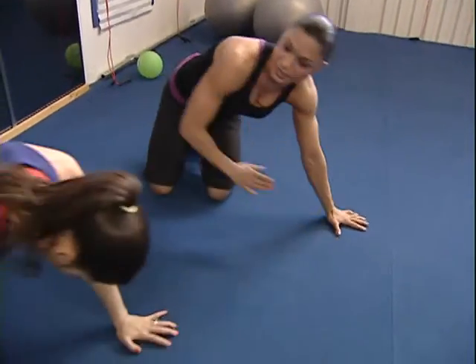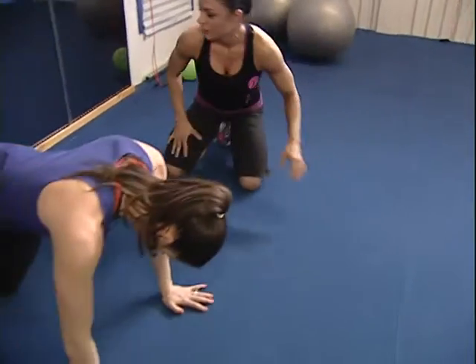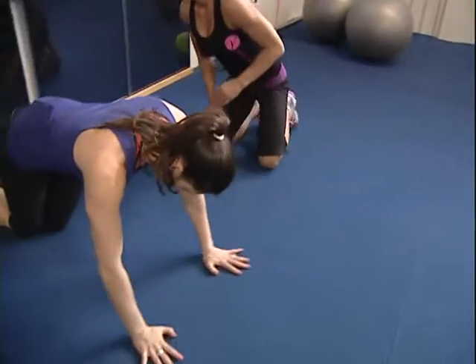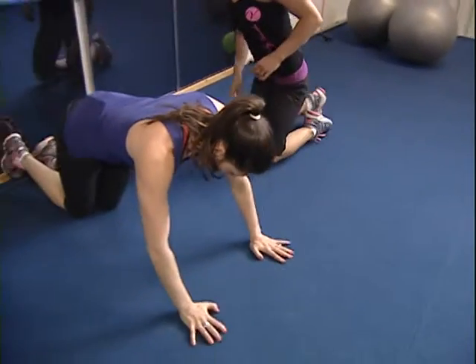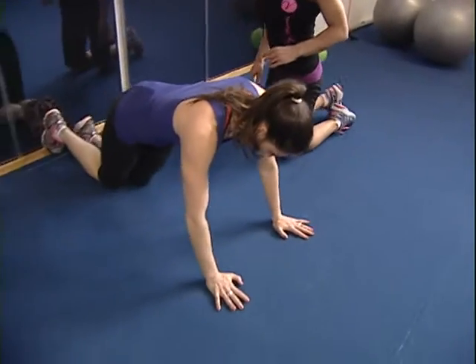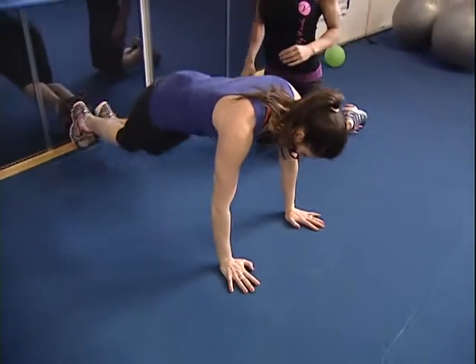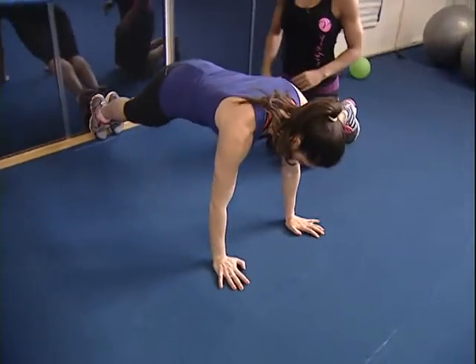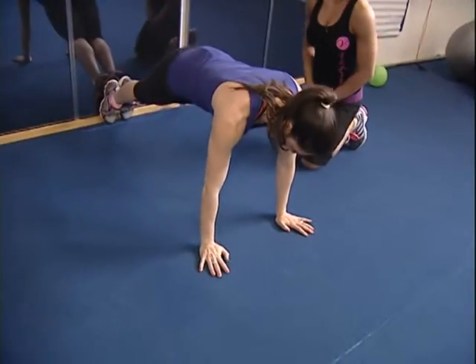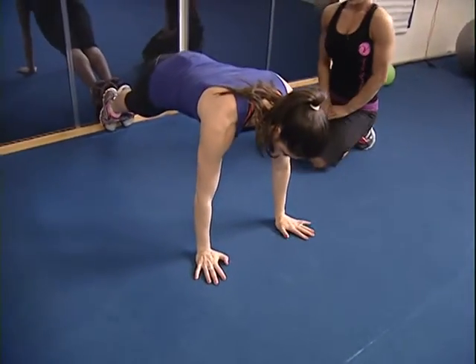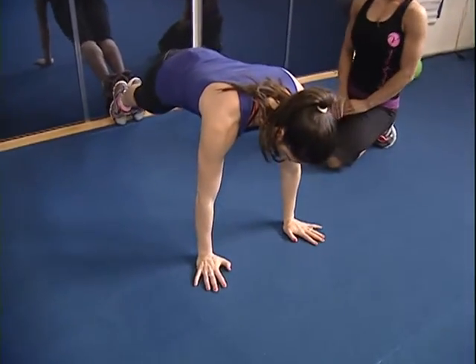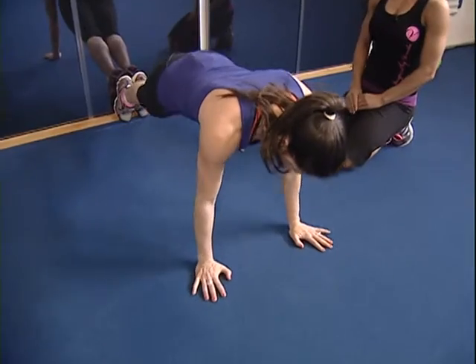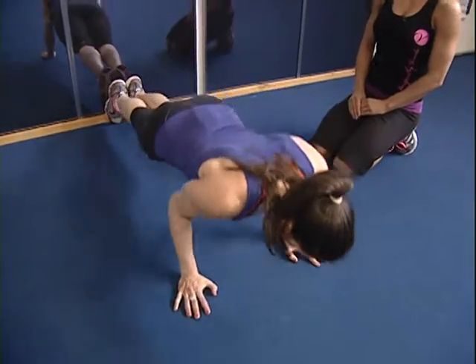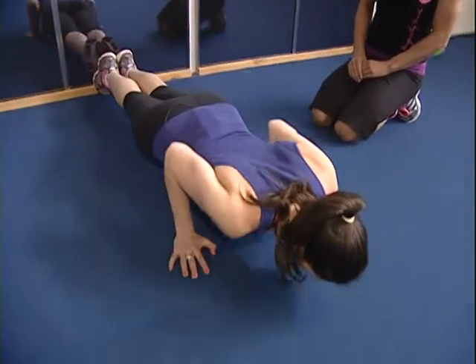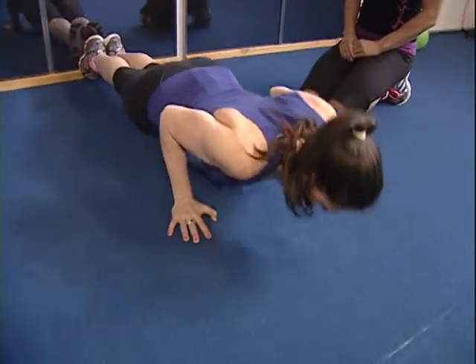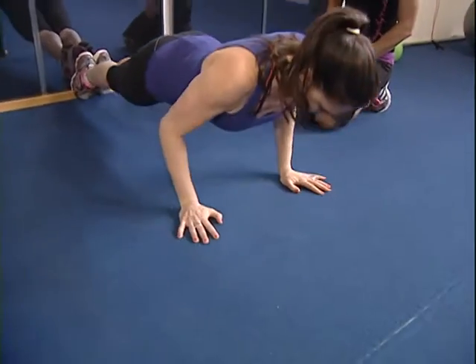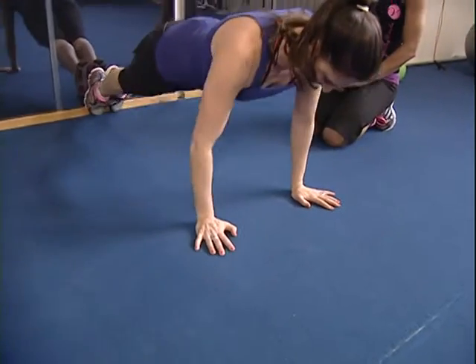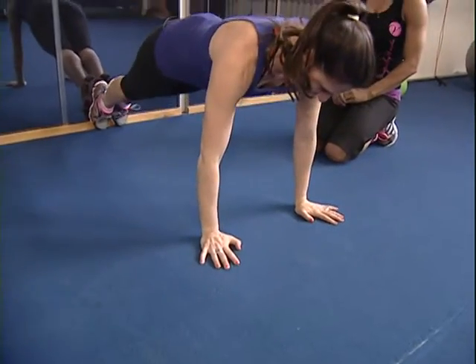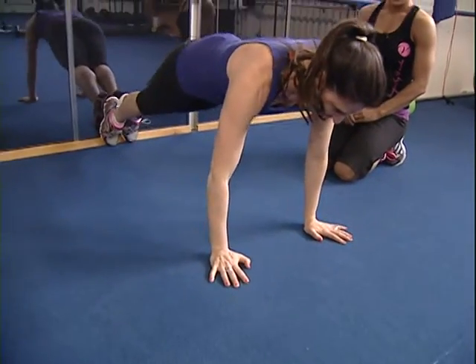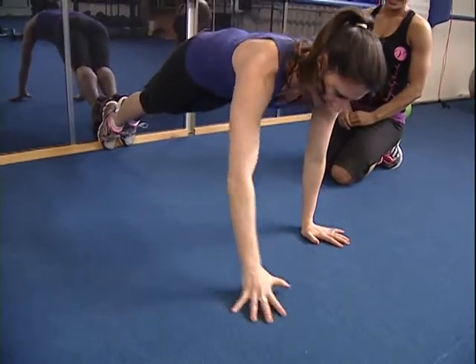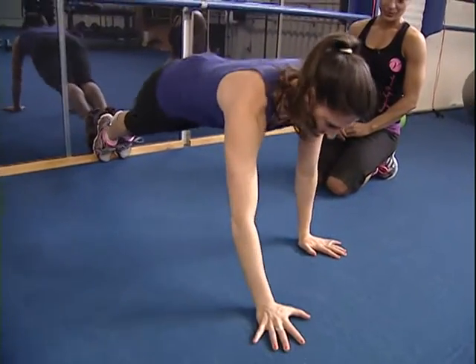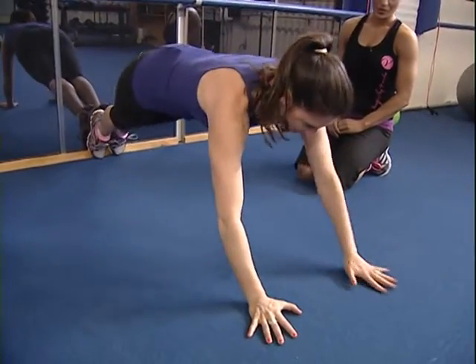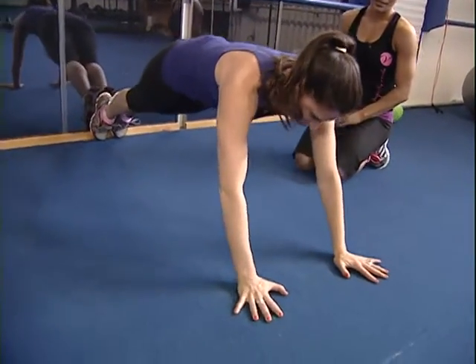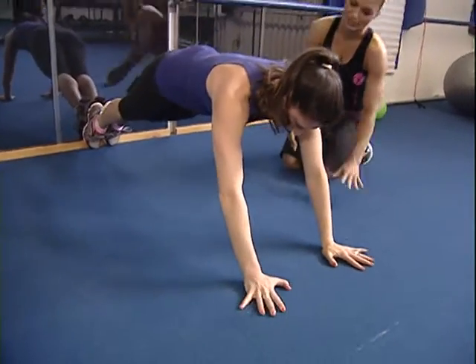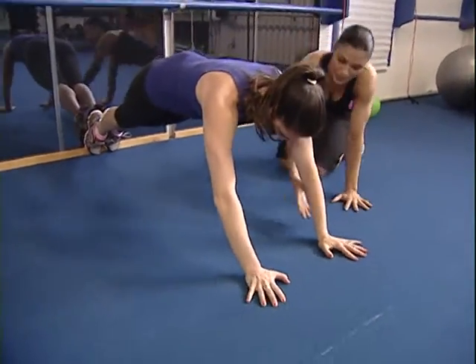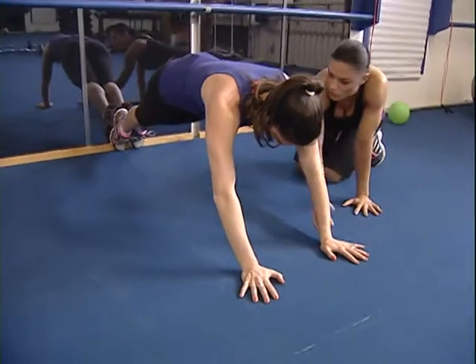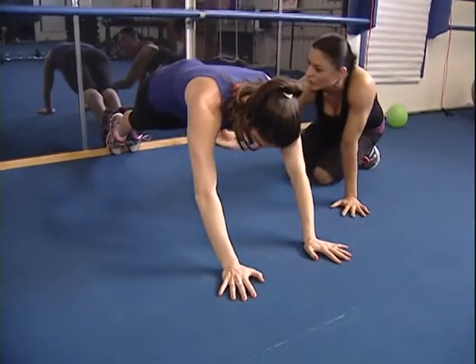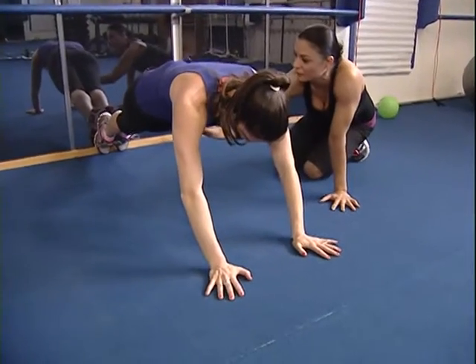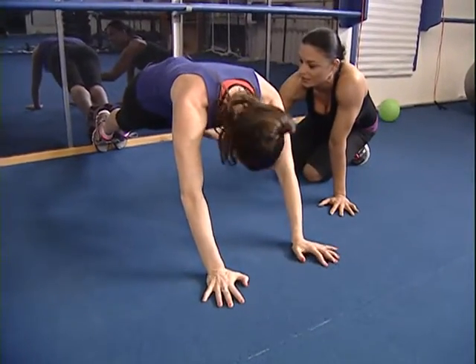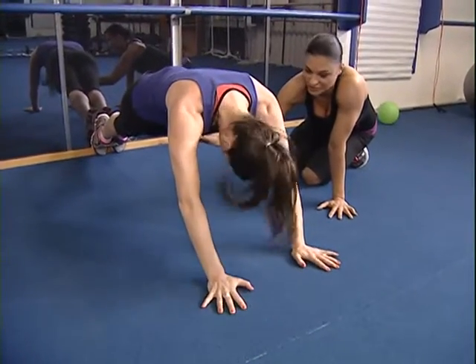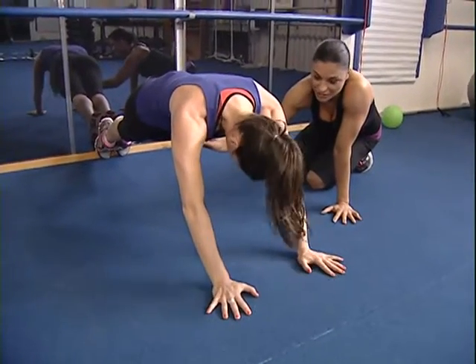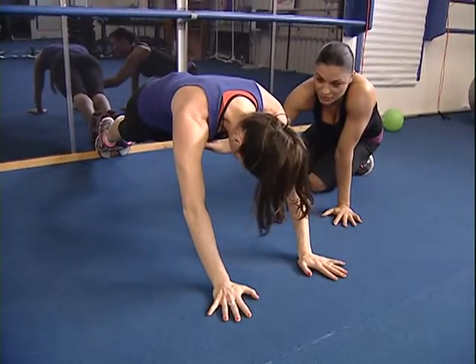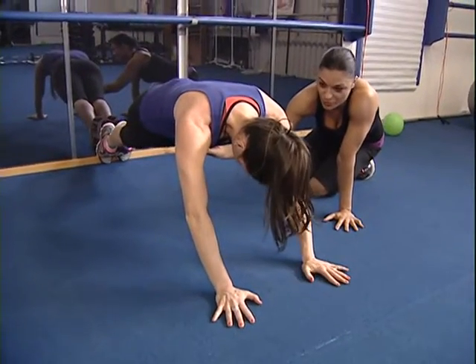Okay, so let's just try it — so this was the normal one. Perfect. Okay, so walk out — walk your hands out as much as you really feel that it's challenging to your core.